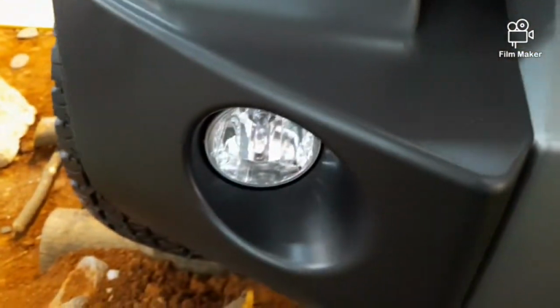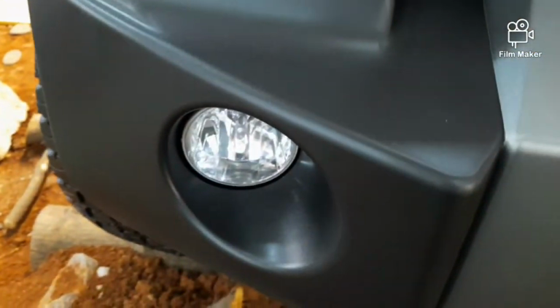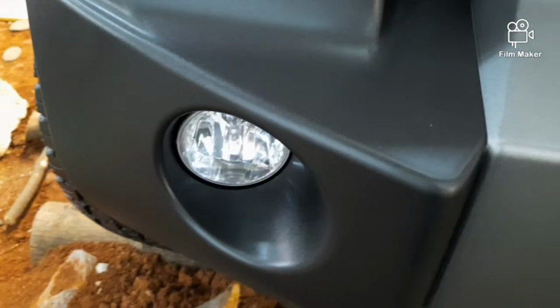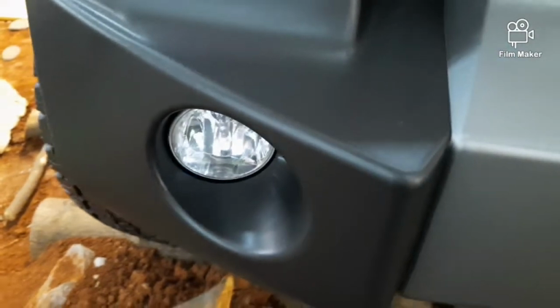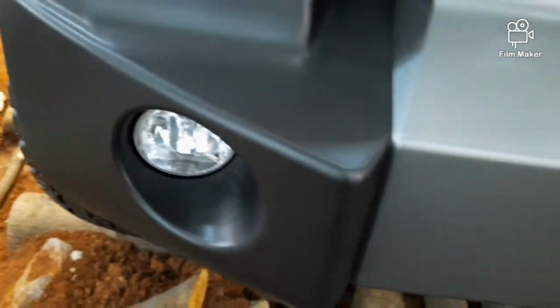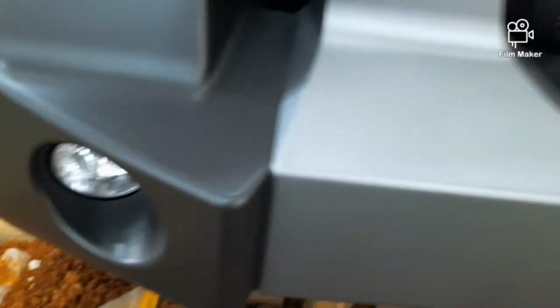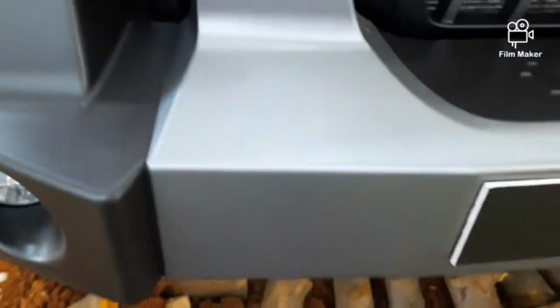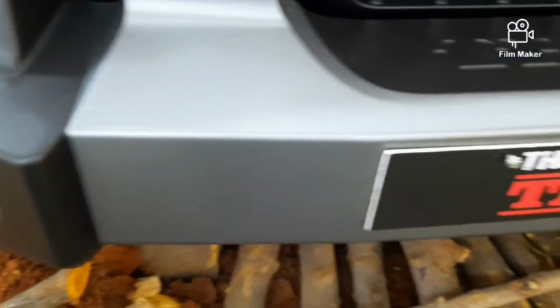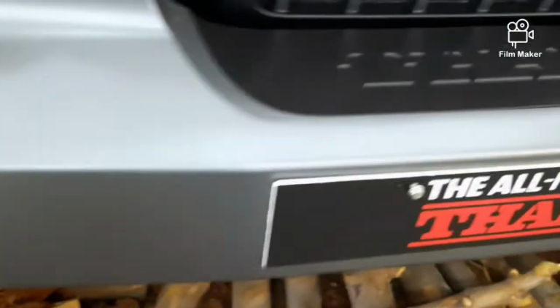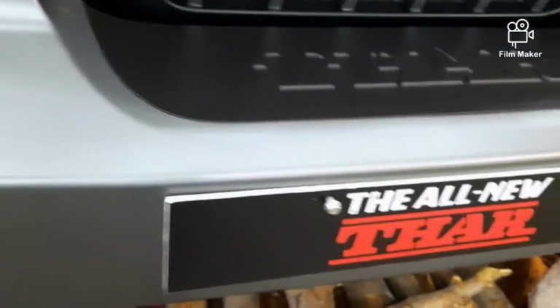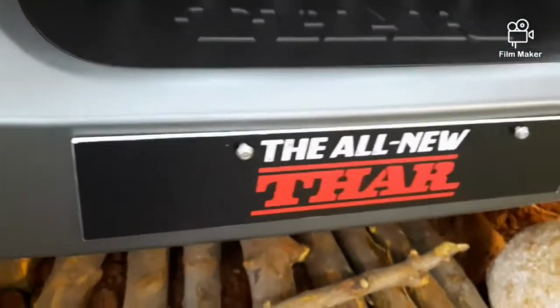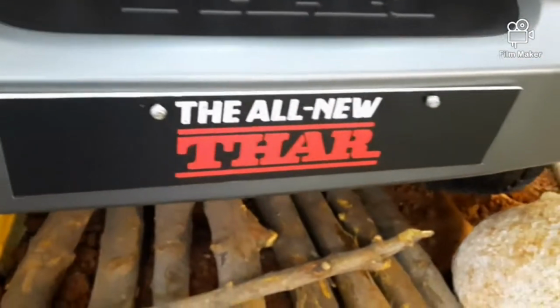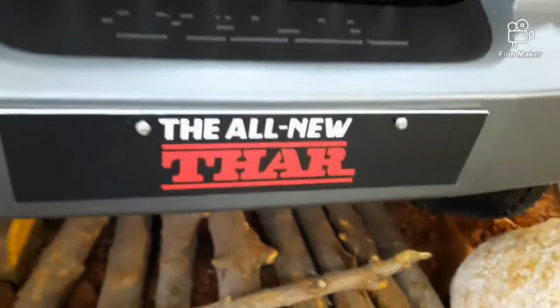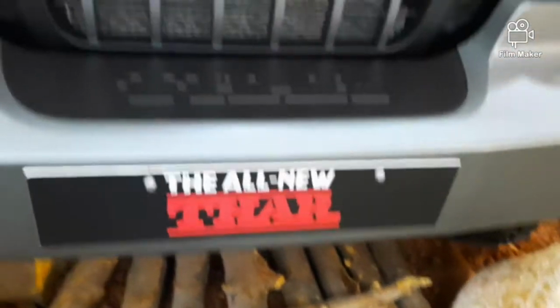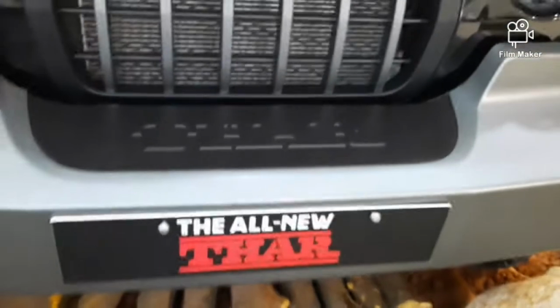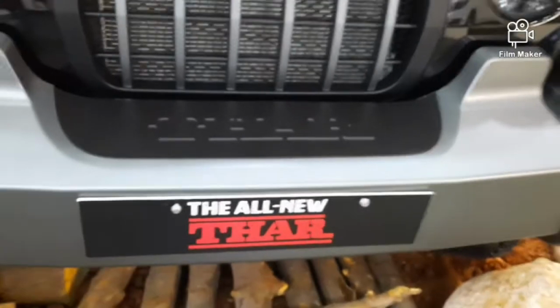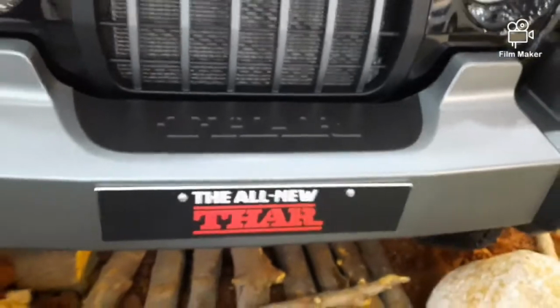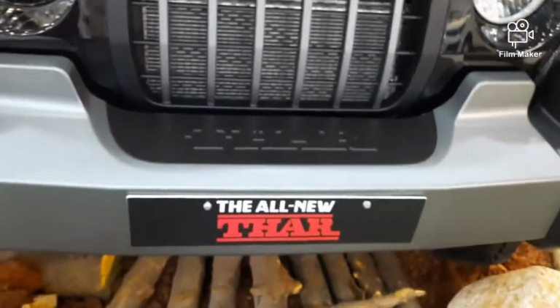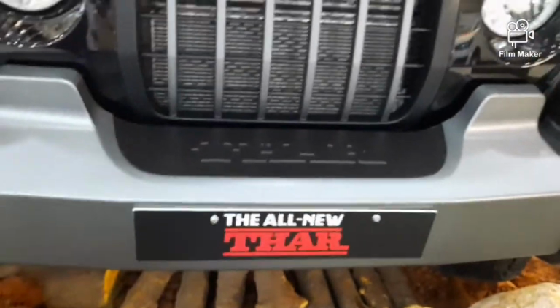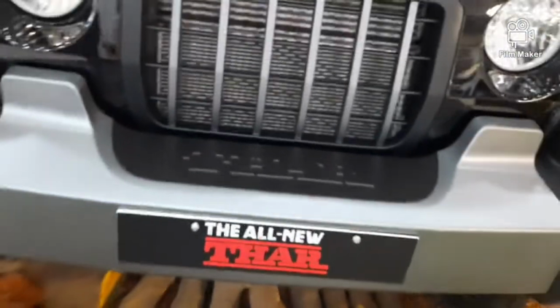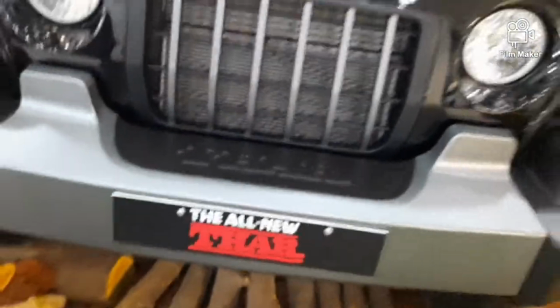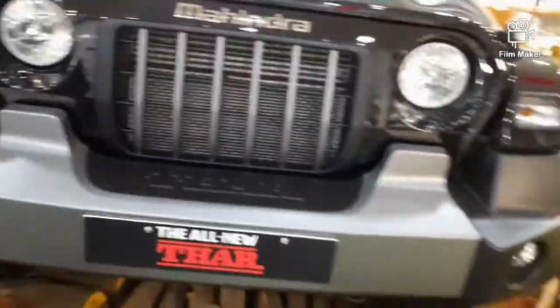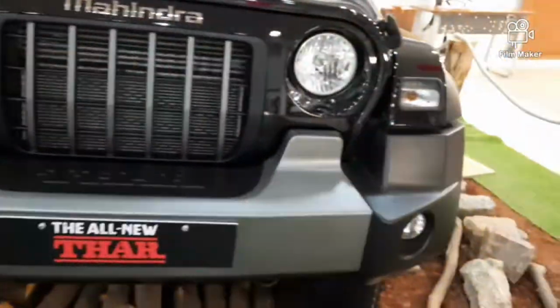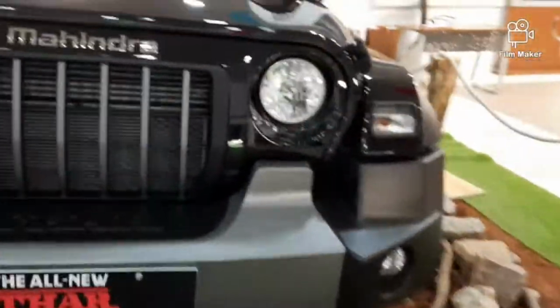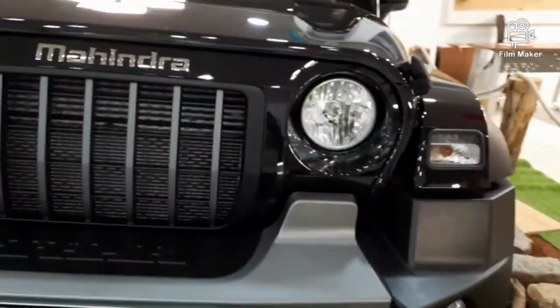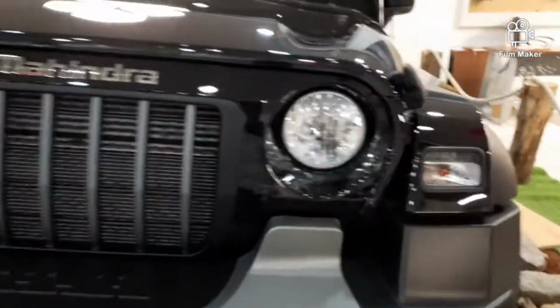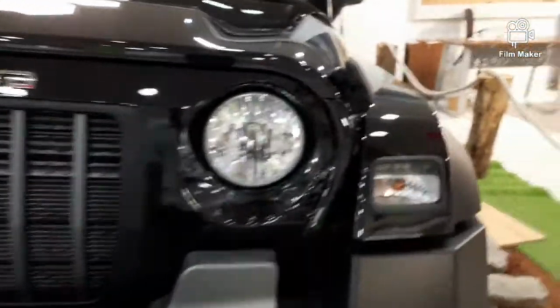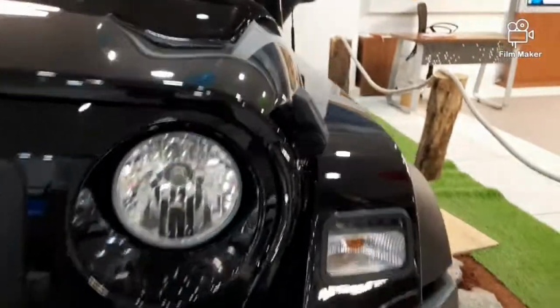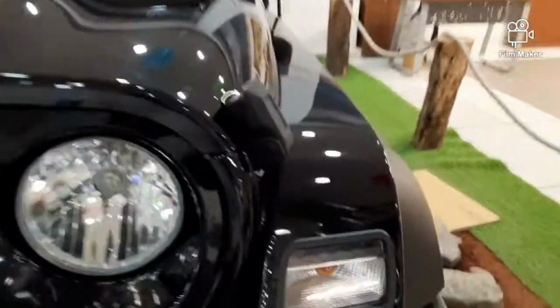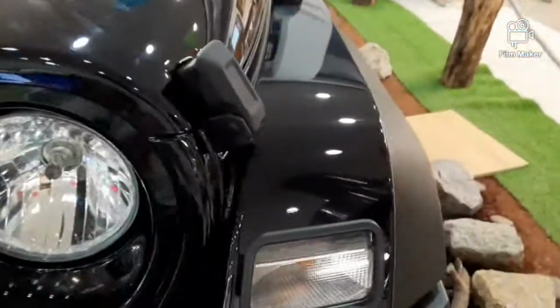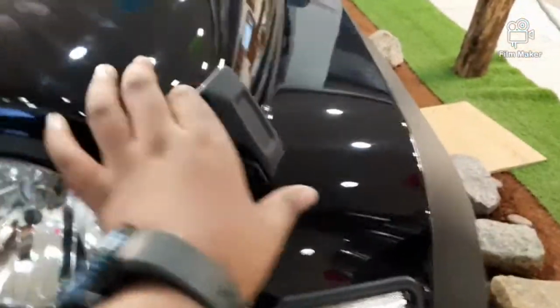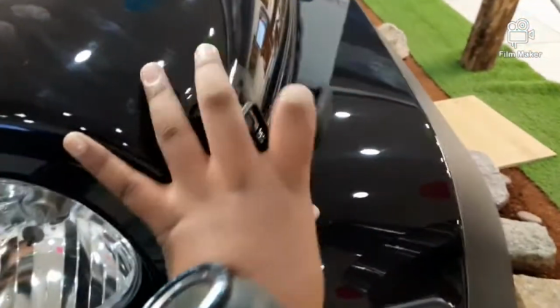We have a fog light. We have a front seat. We have a great grill. We have a DRL.